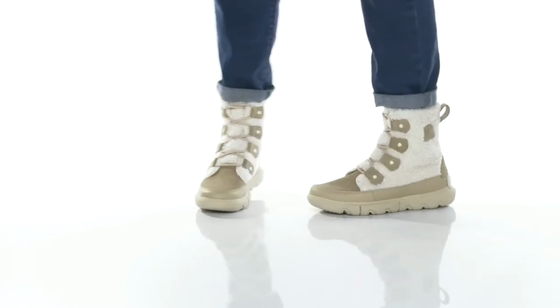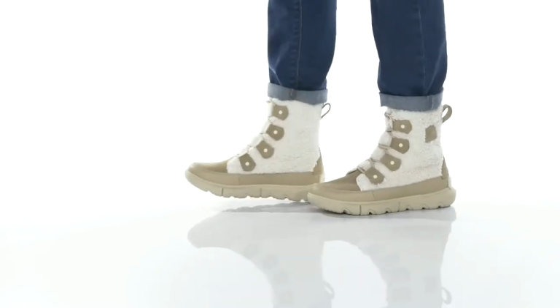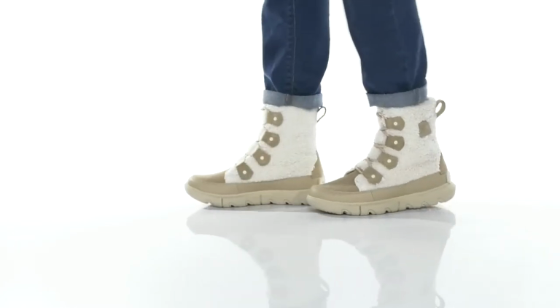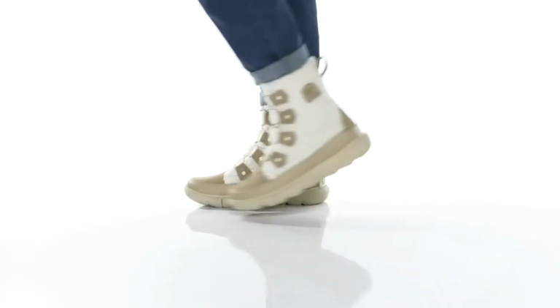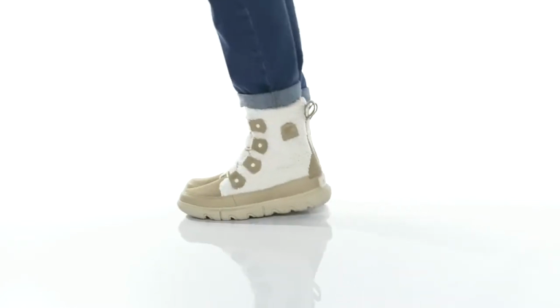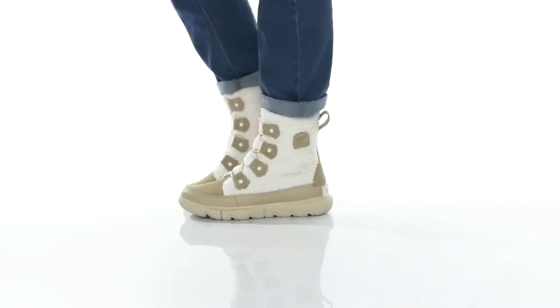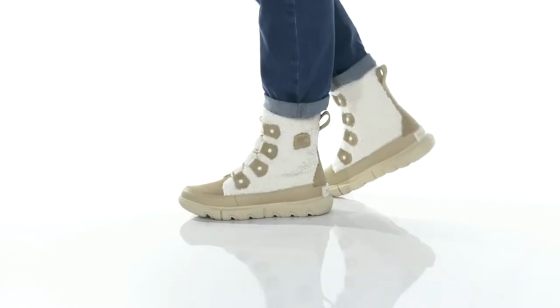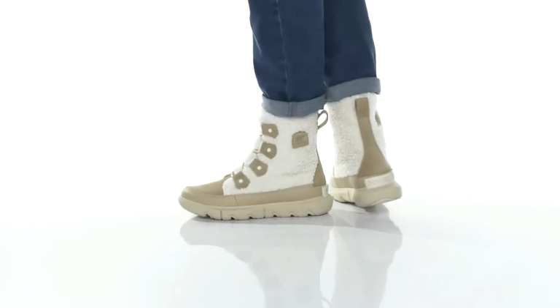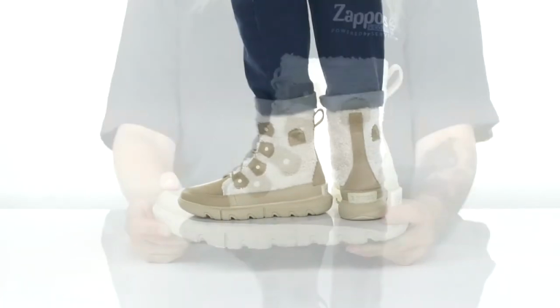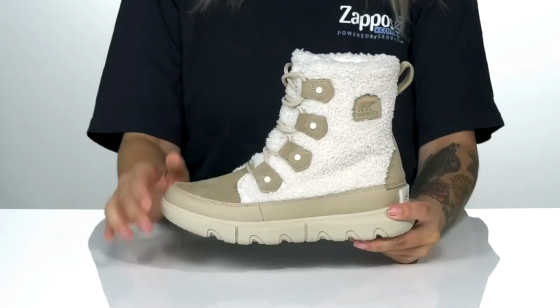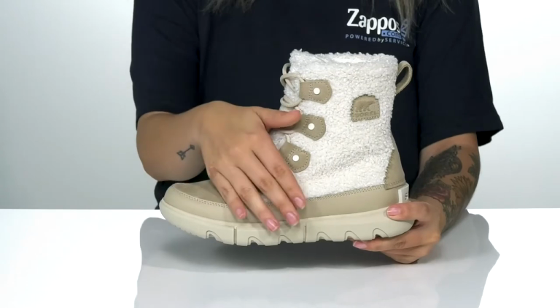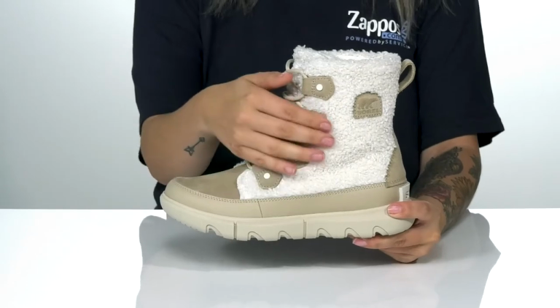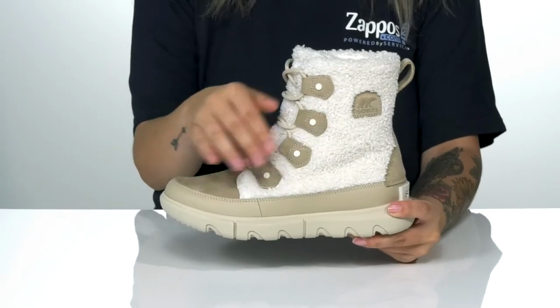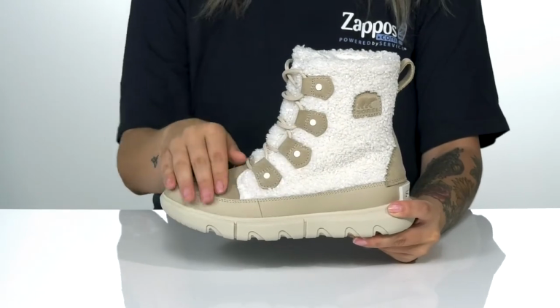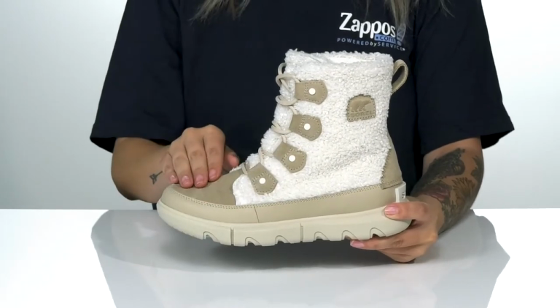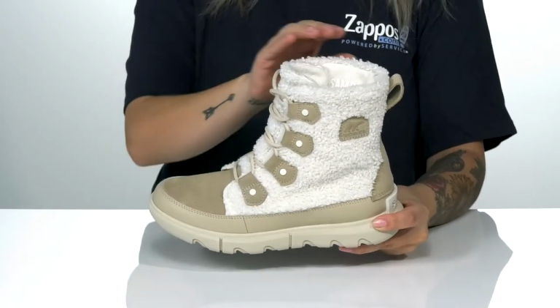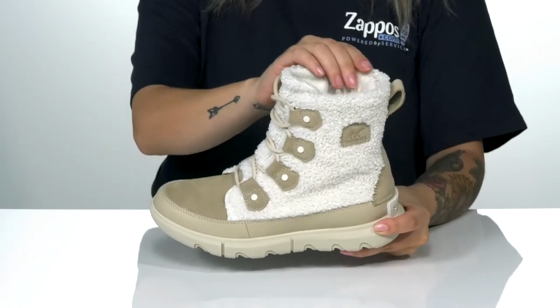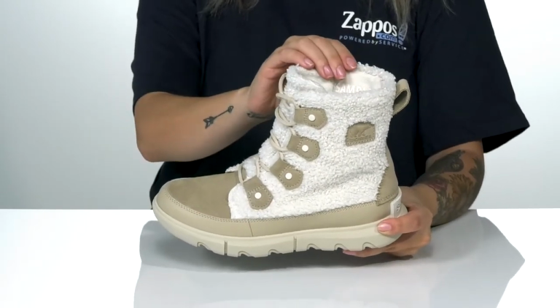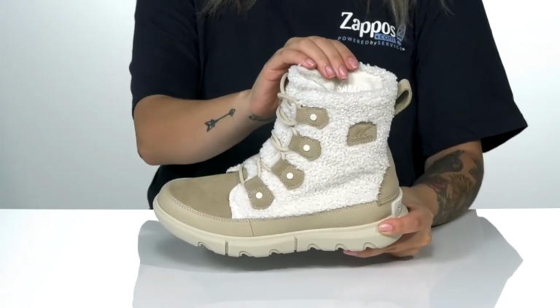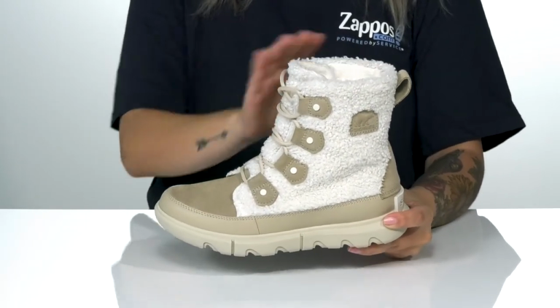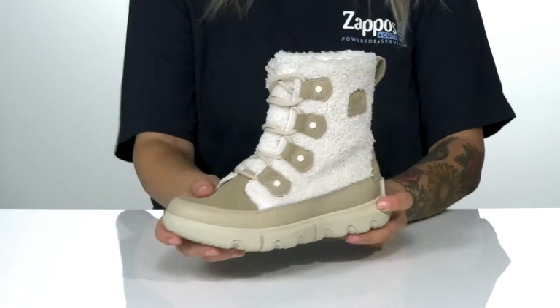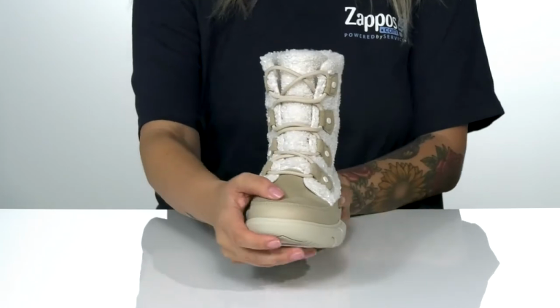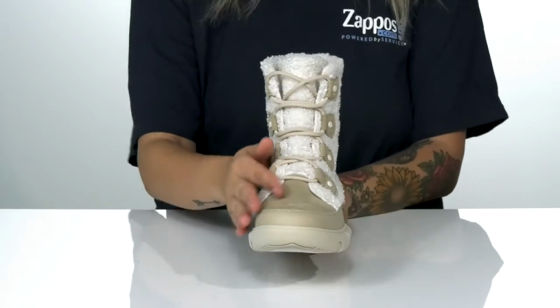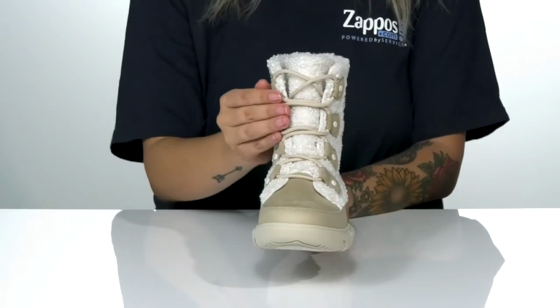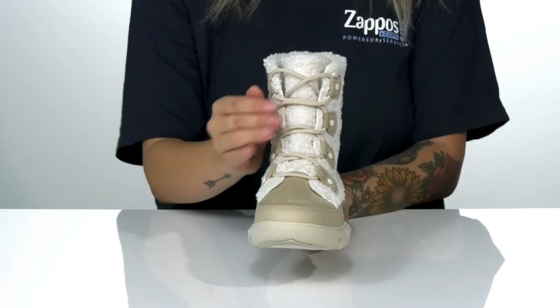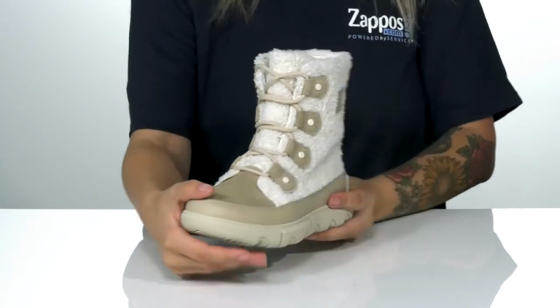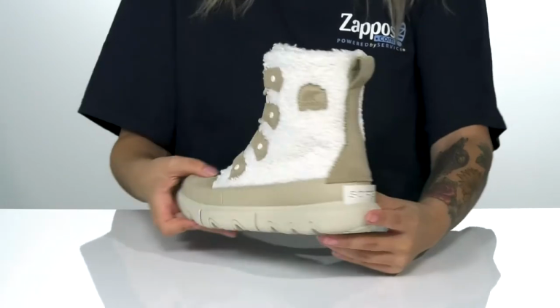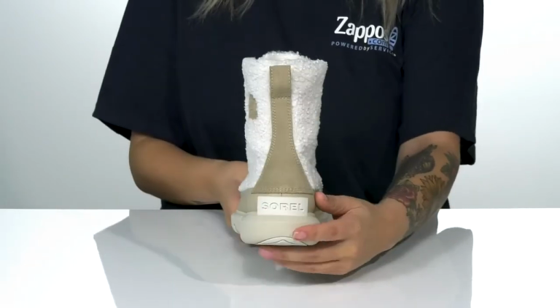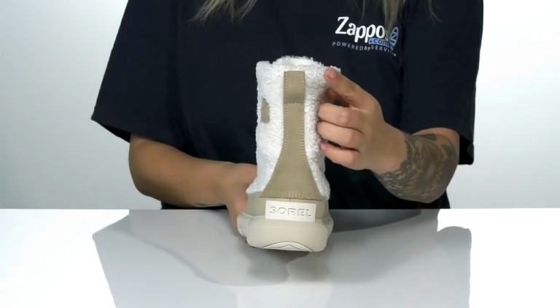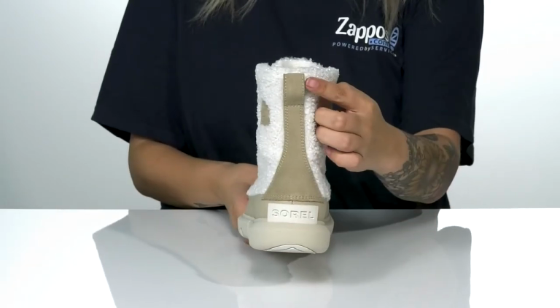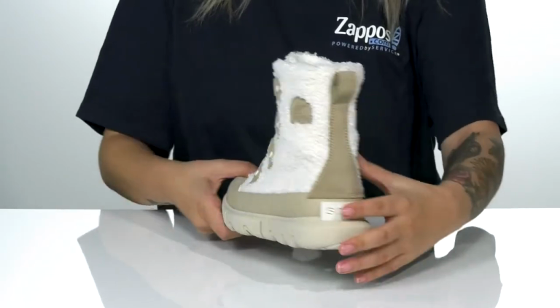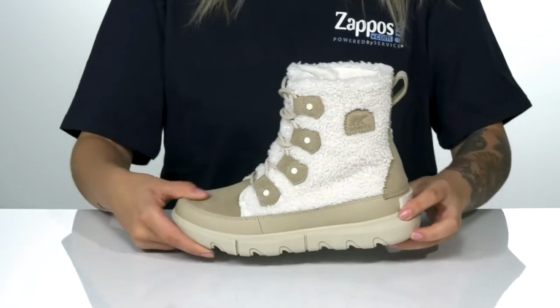Add some style to your next adventure with these boots by Sorelle. There is a soft textile and leather upper with a textile inner lining. These are a classic lace-up closure with a pull tab at the back to help you slip them on.